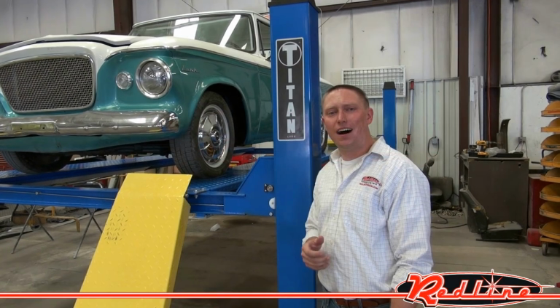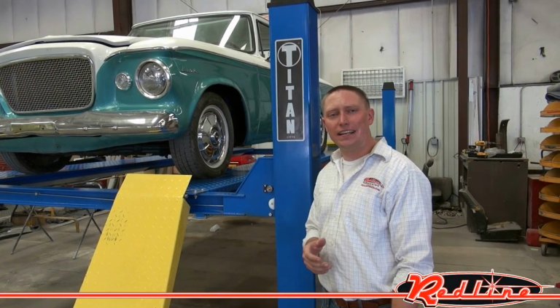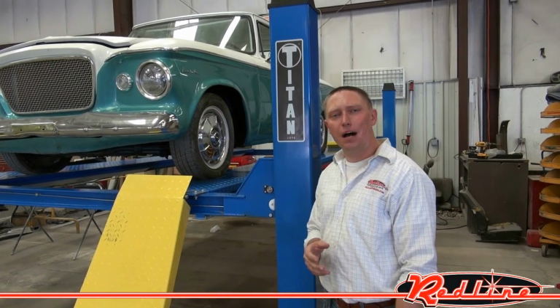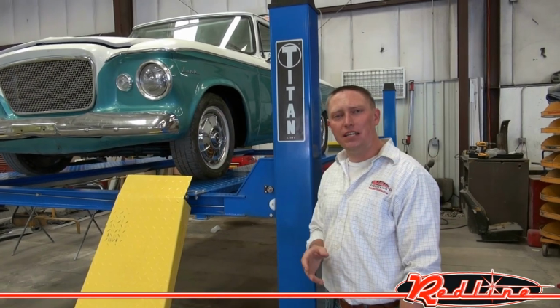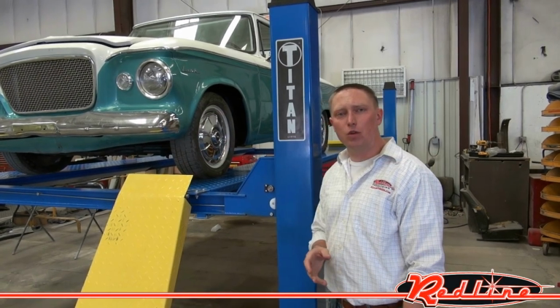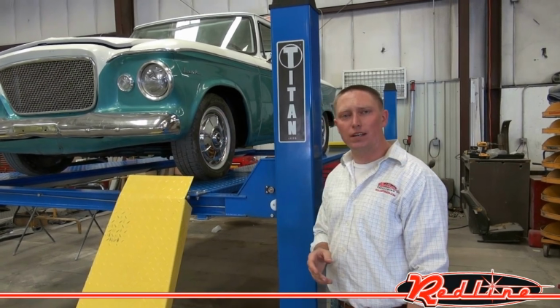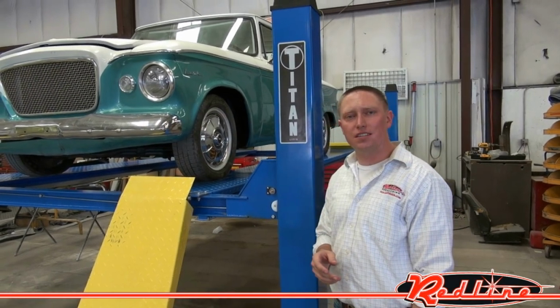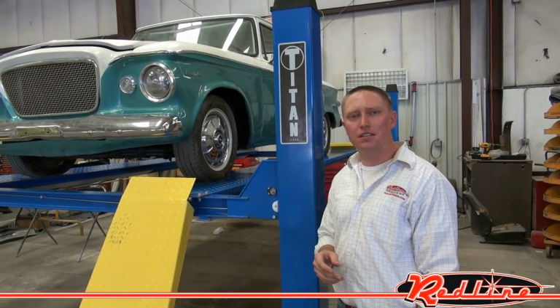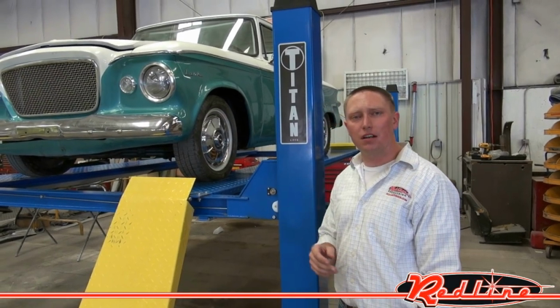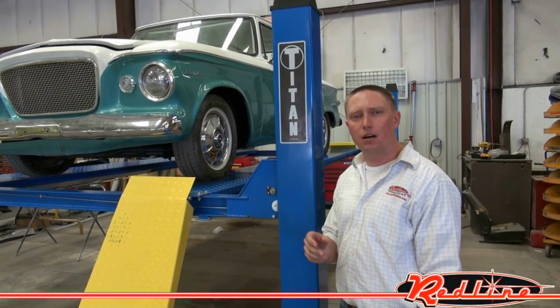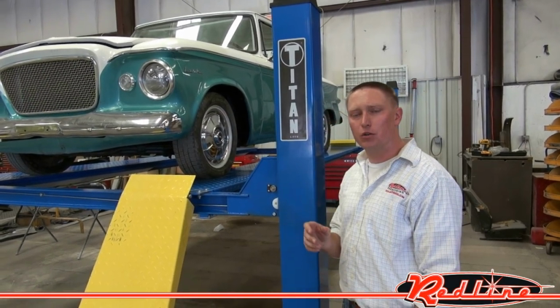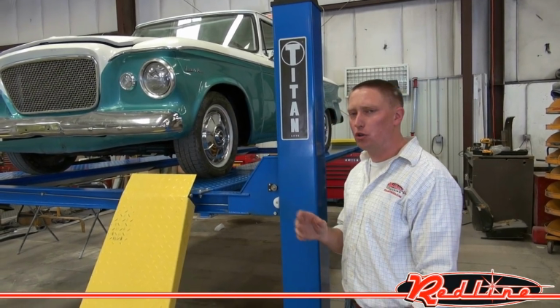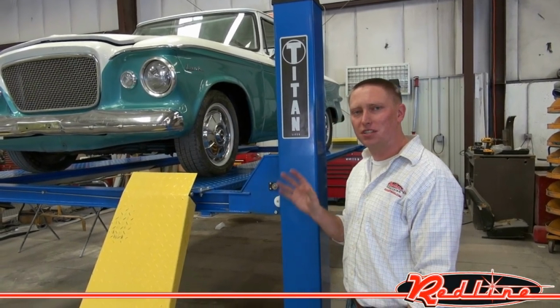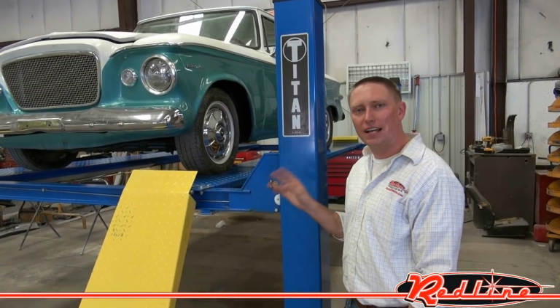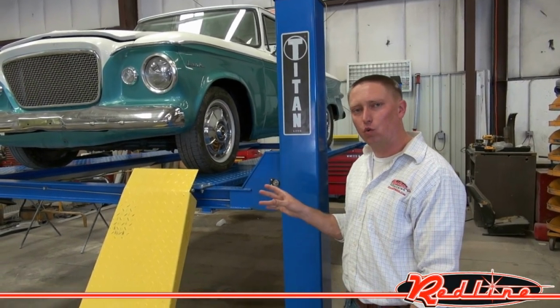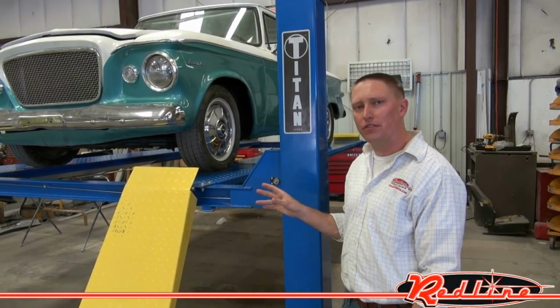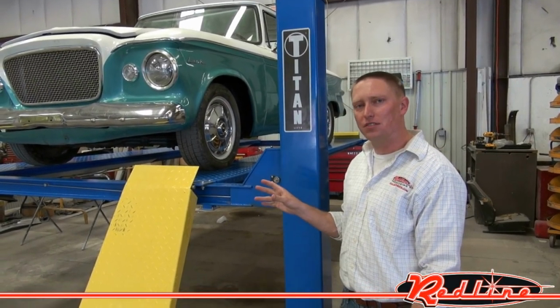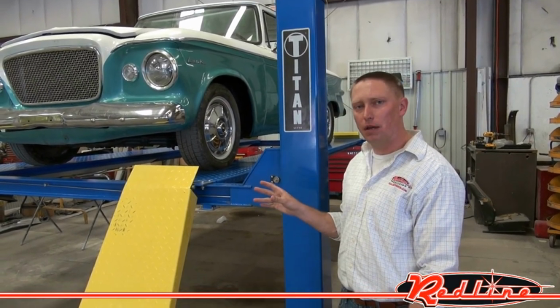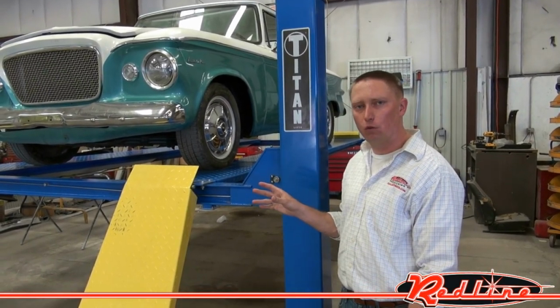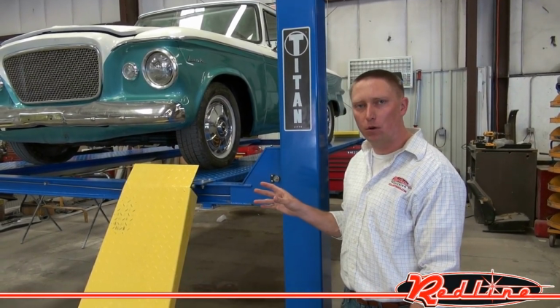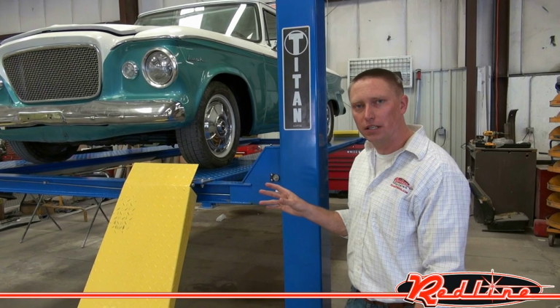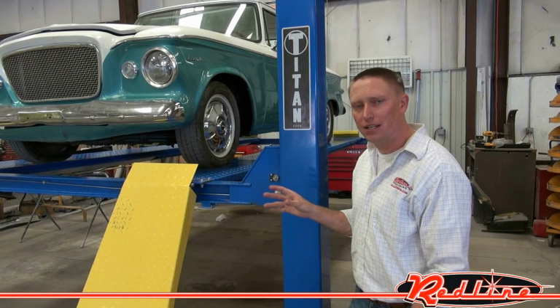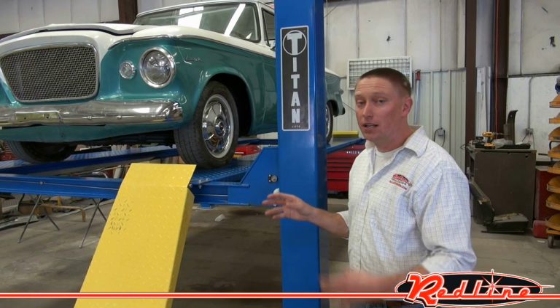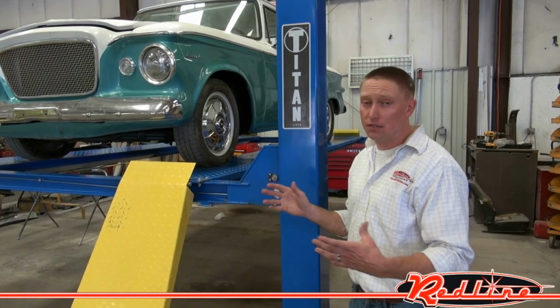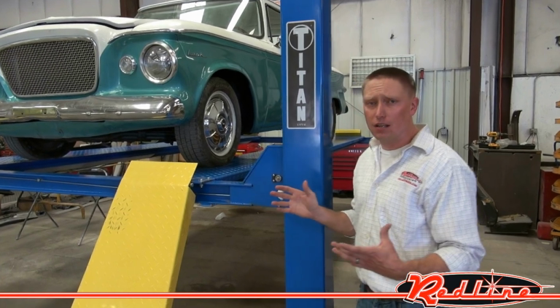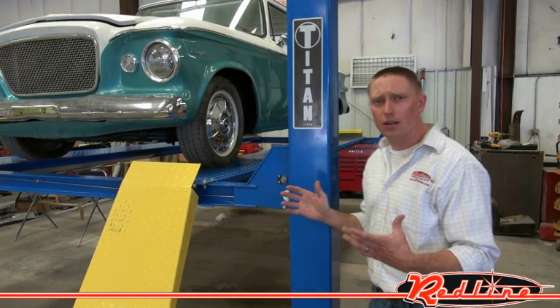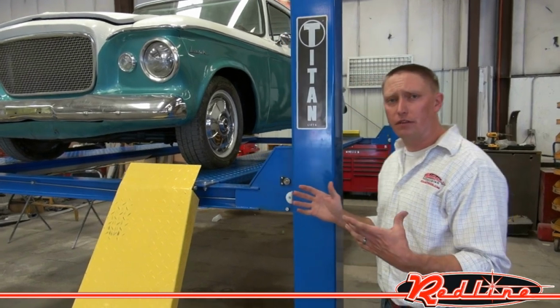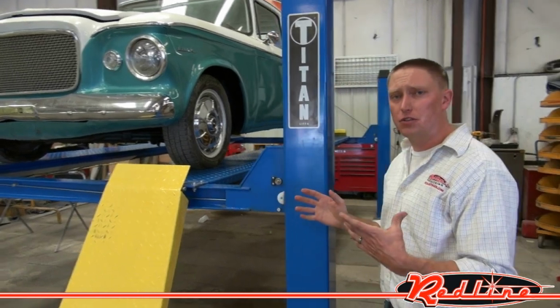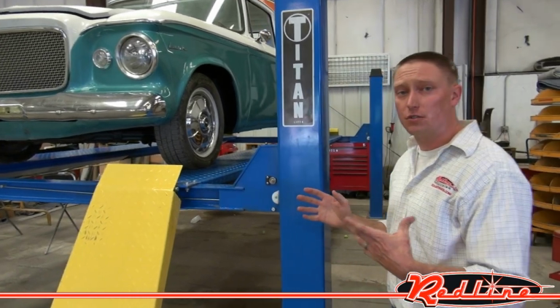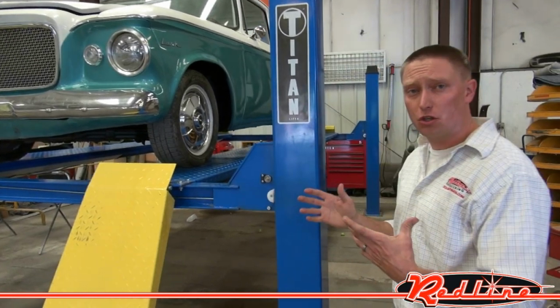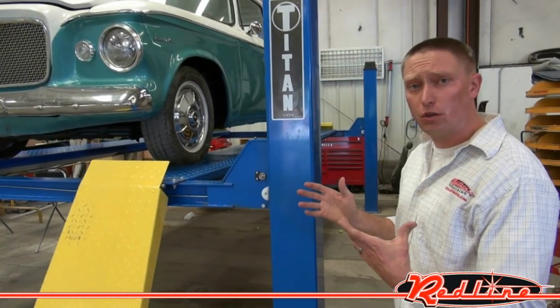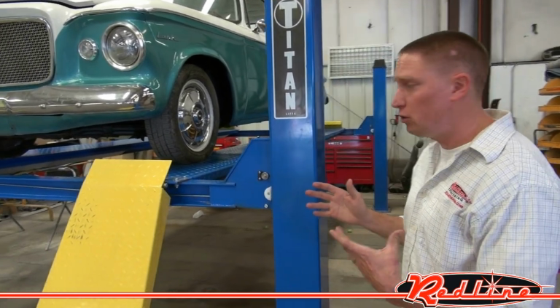Hi, I'm Ian with RedlineStins.com, here to show you the Titan 12,000-pound four-post lift. This lift's got a lot of great features — I'm going to show you a few.